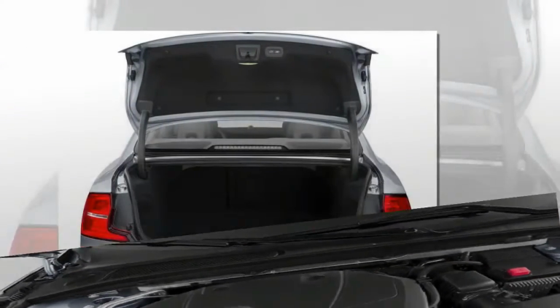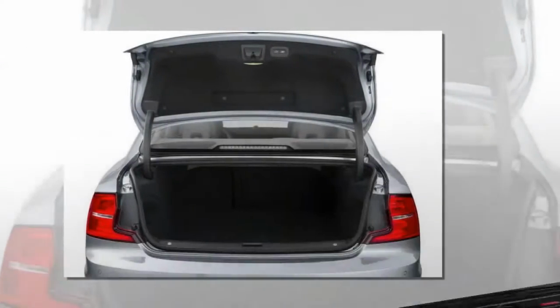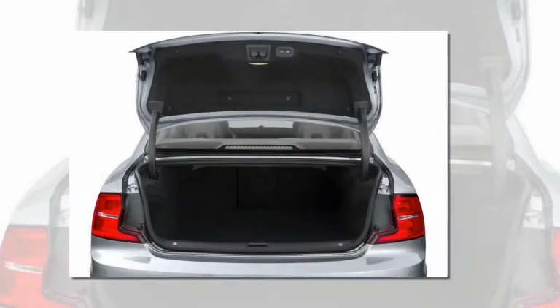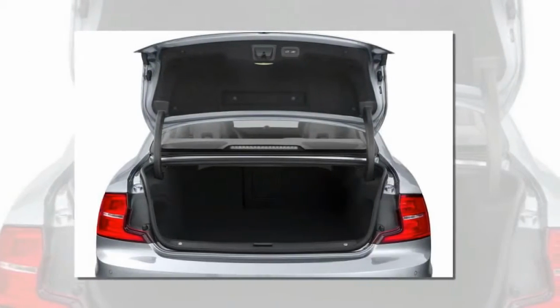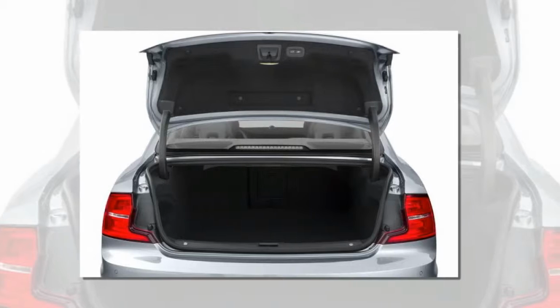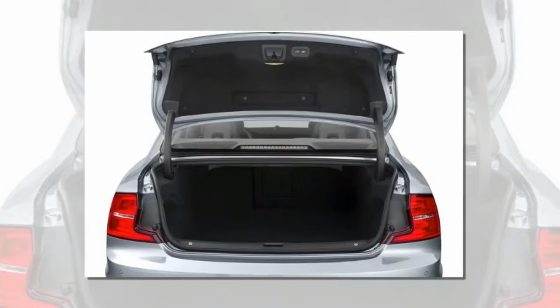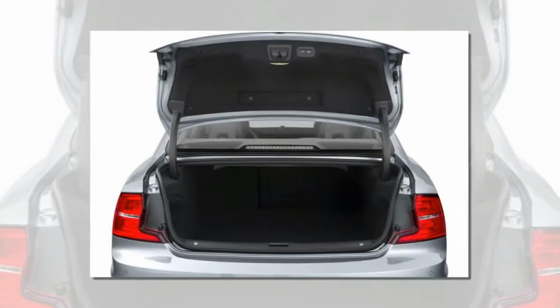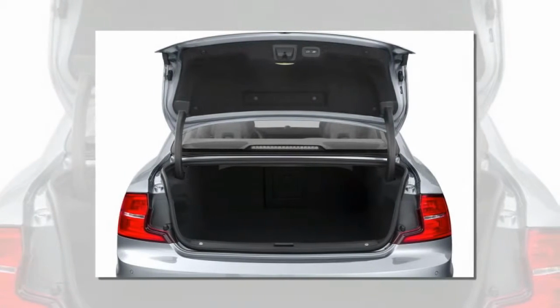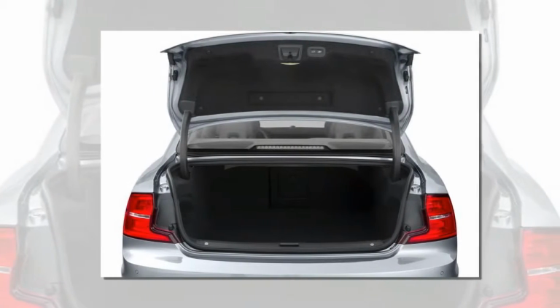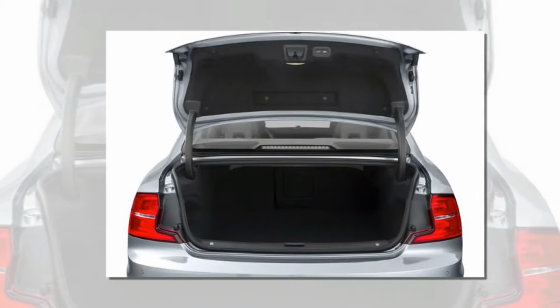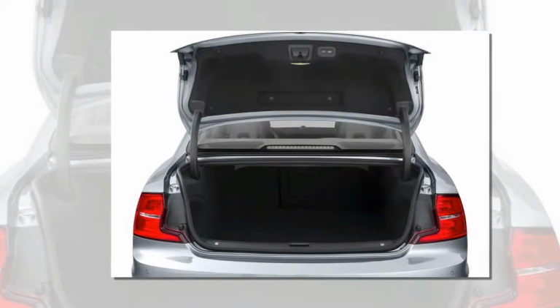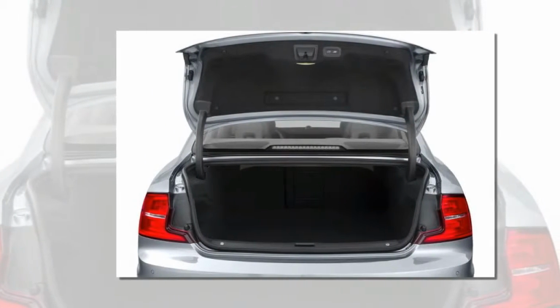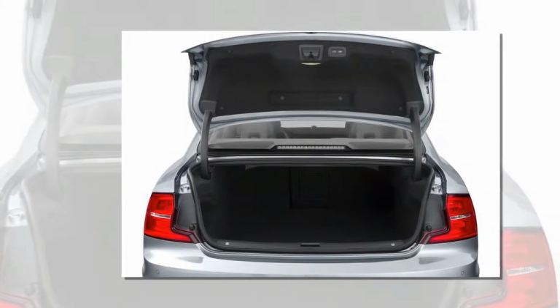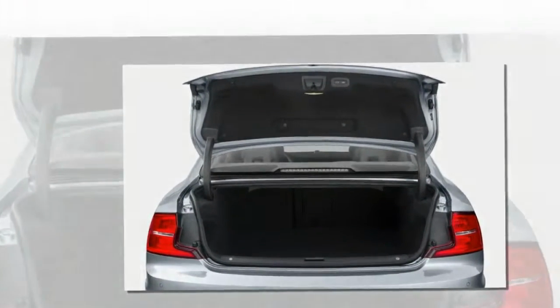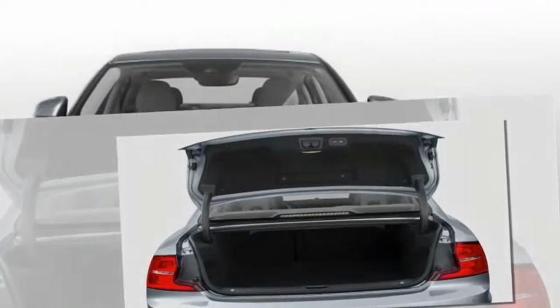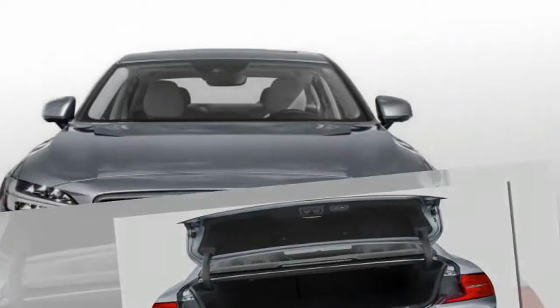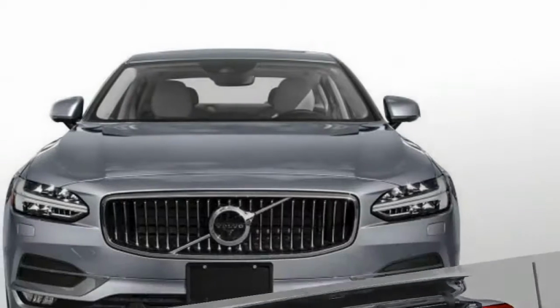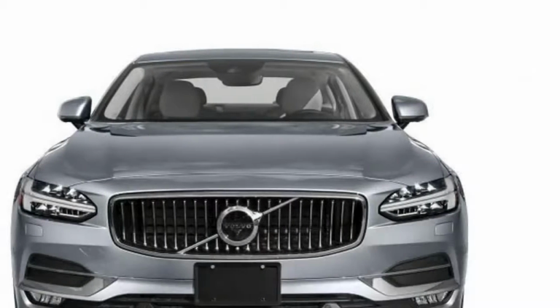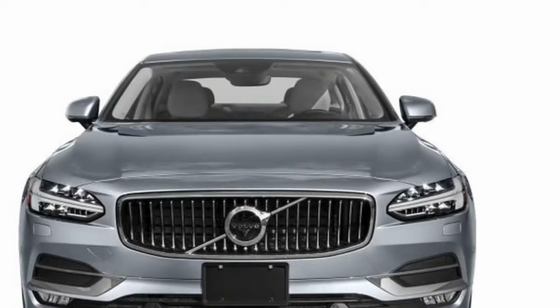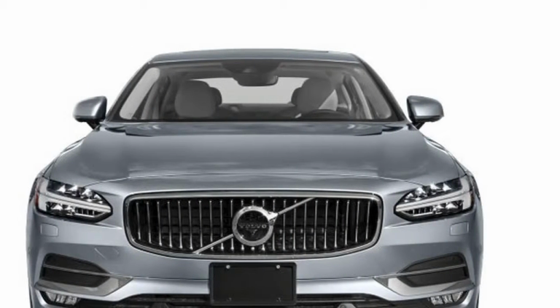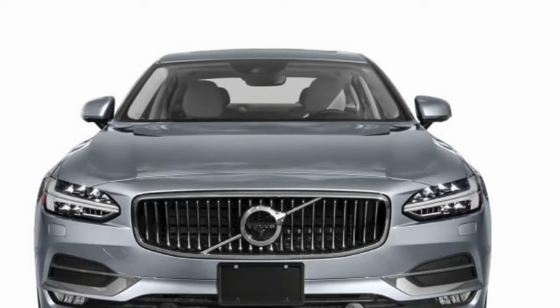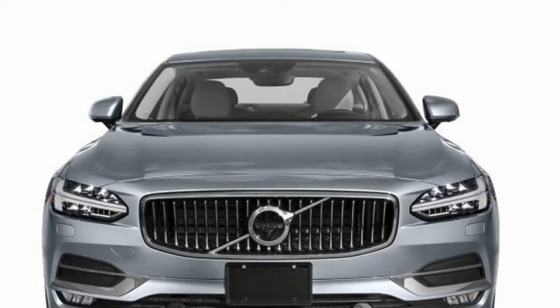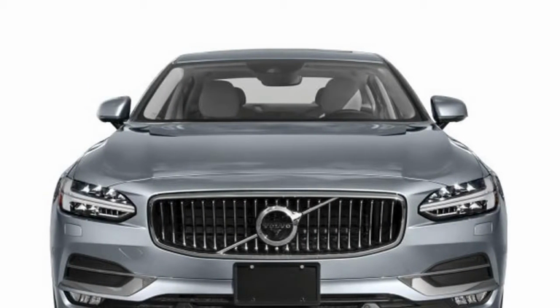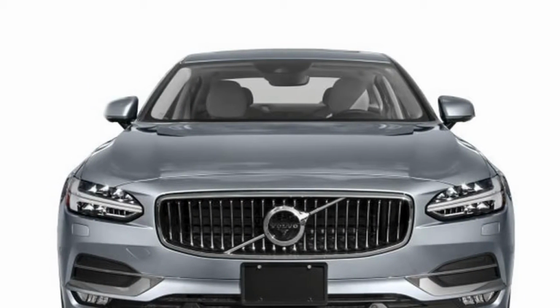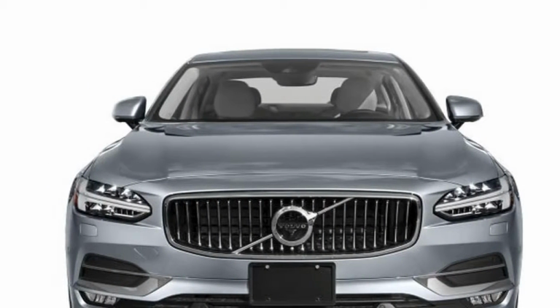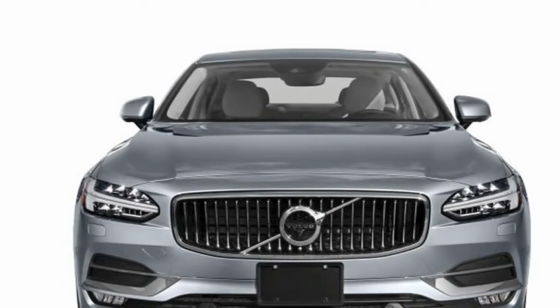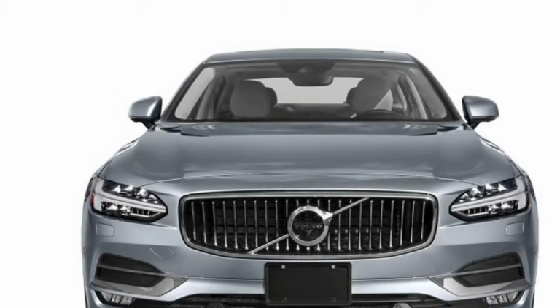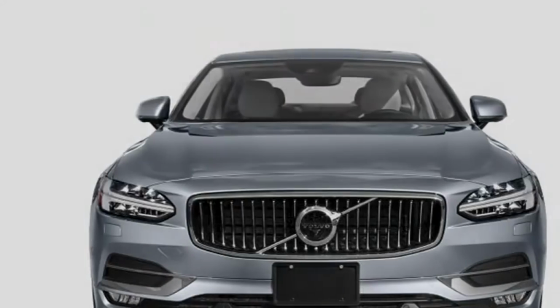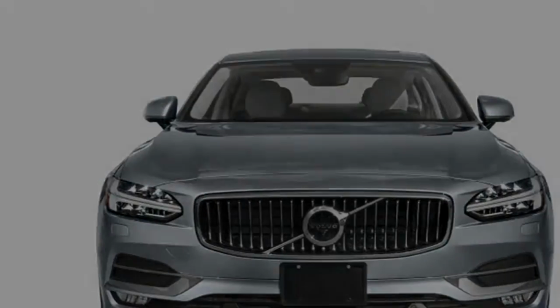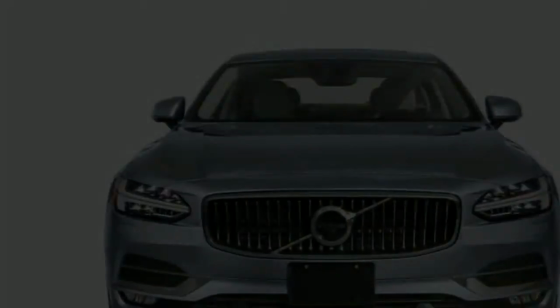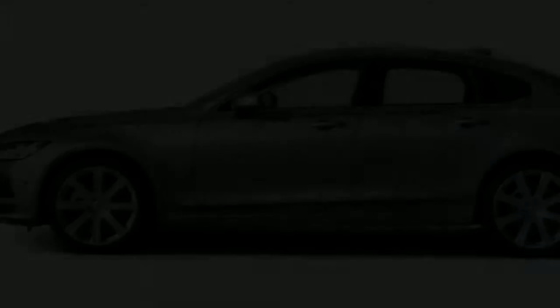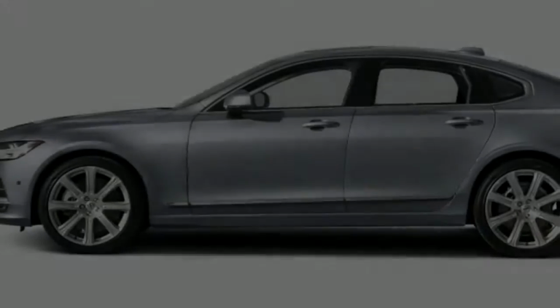The T8 twin-engine model's plug-in hybrid powertrain is identical to that found in the XC90's hybrid variant, pairing the T6's turbocharged and supercharged 2.0-liter four-cylinder with two electric motors for a combined 400 horsepower.